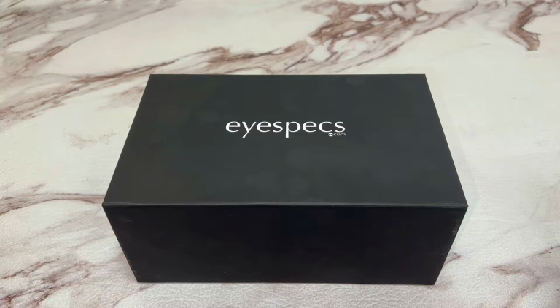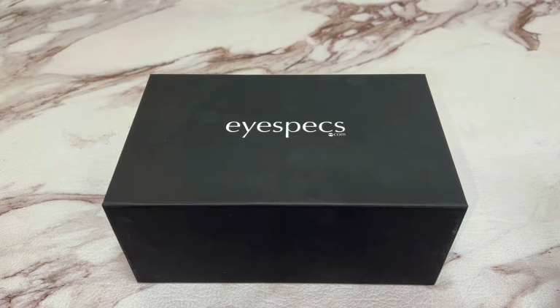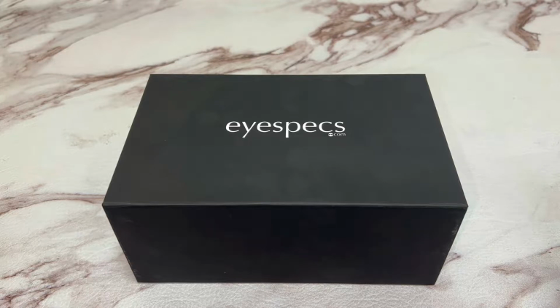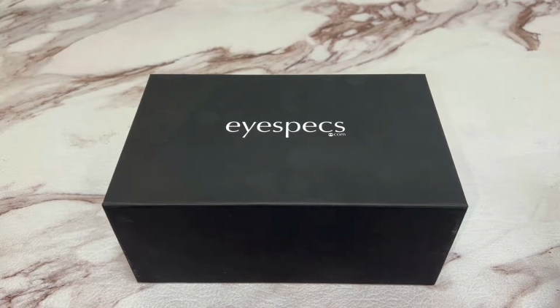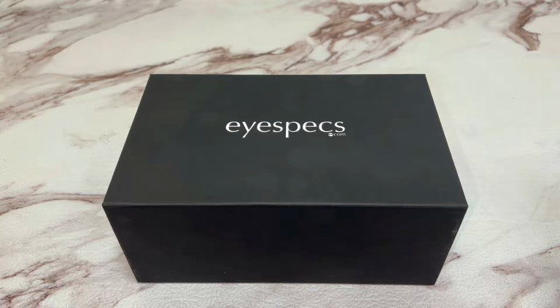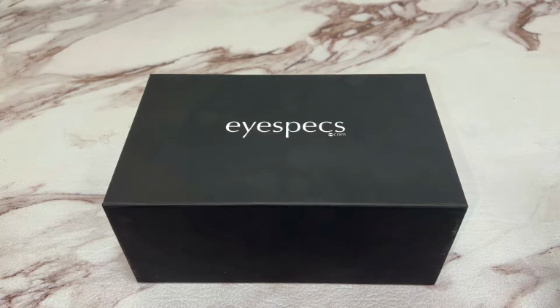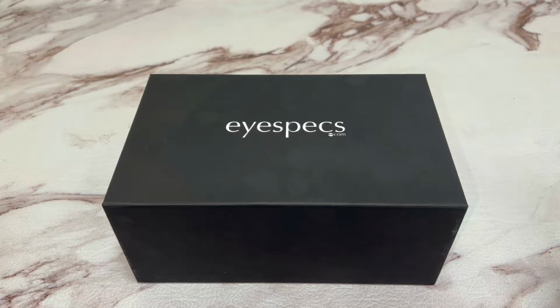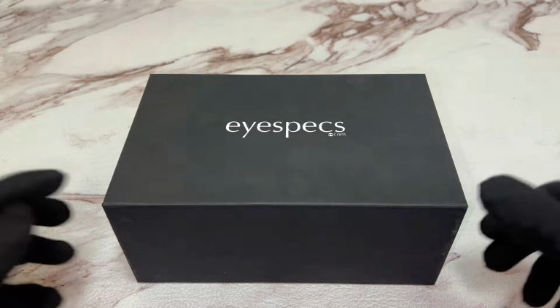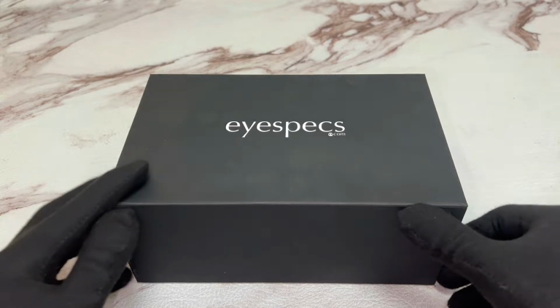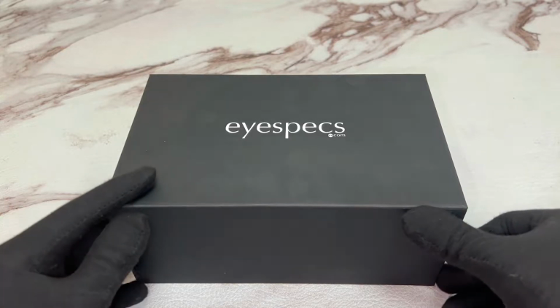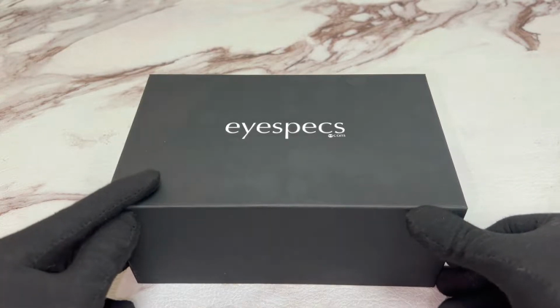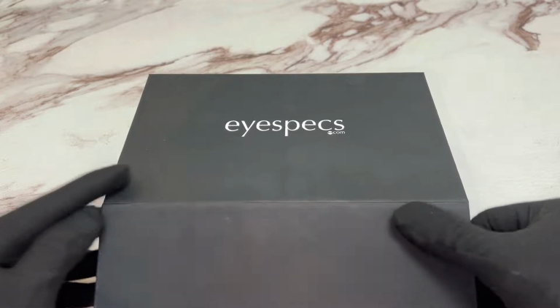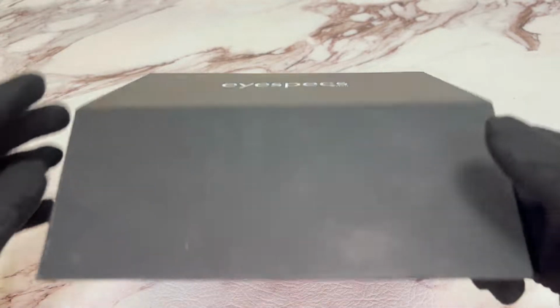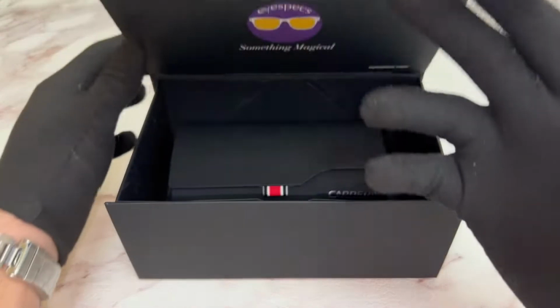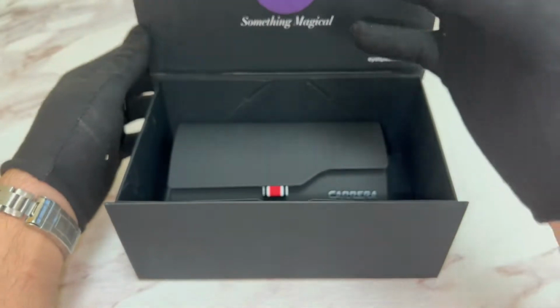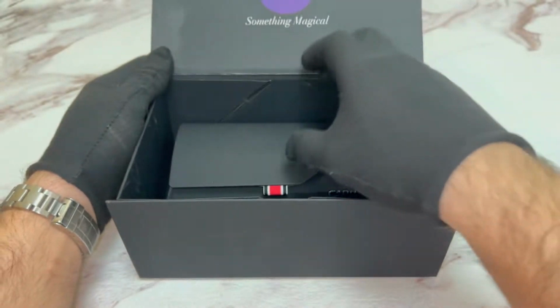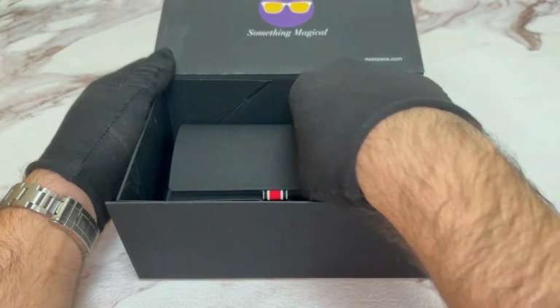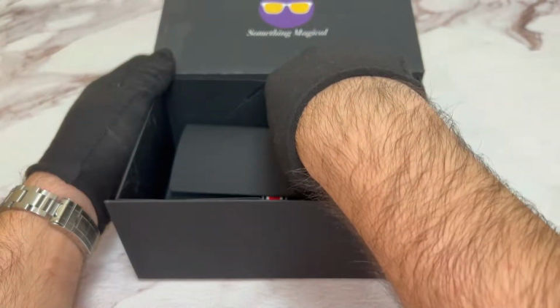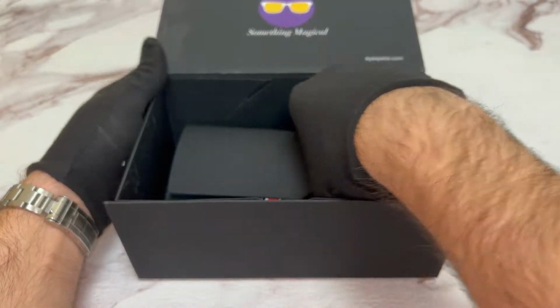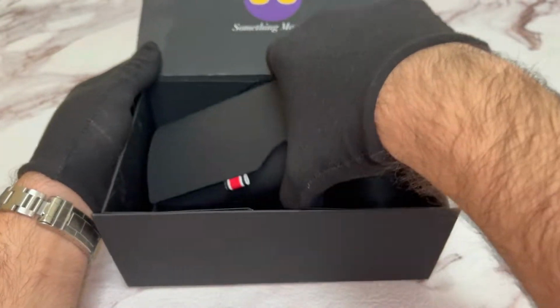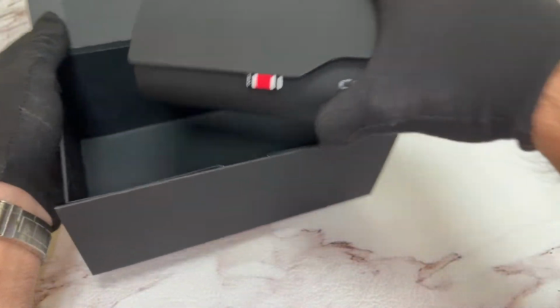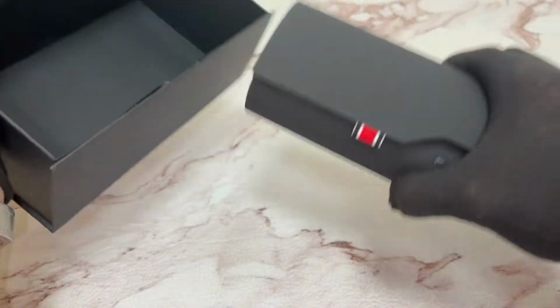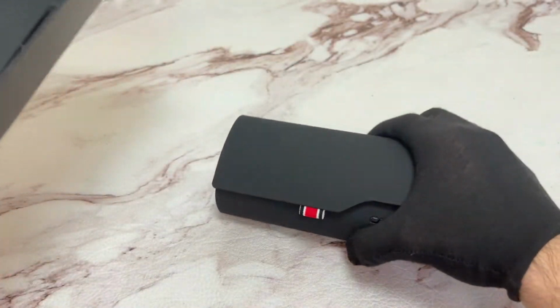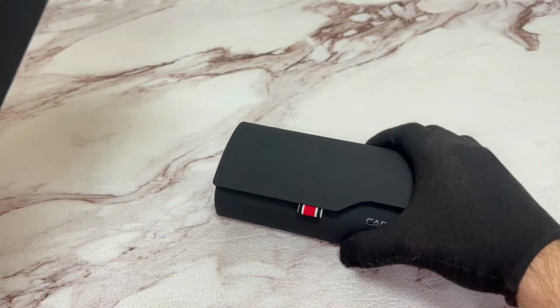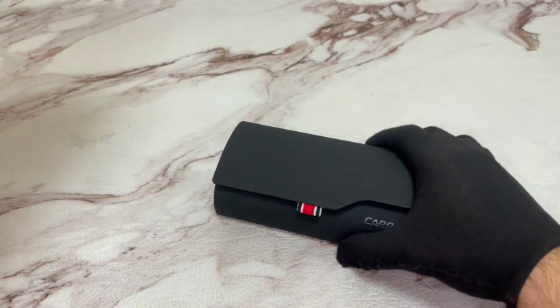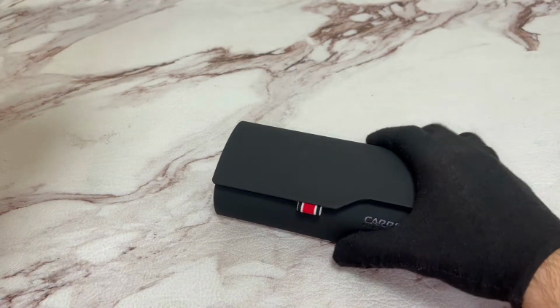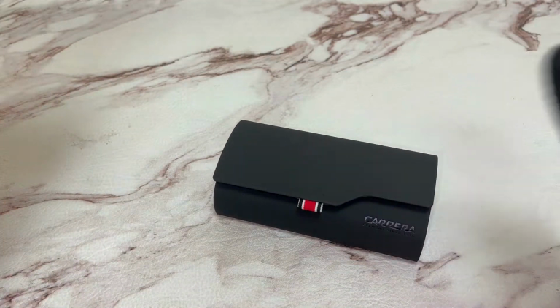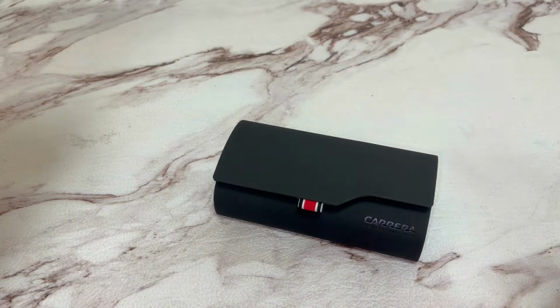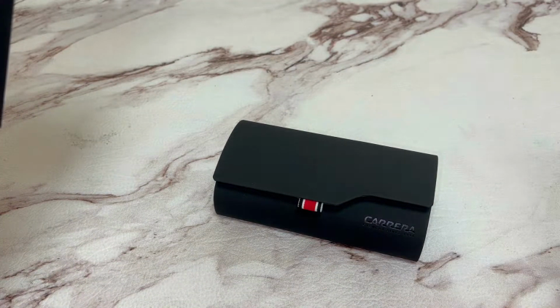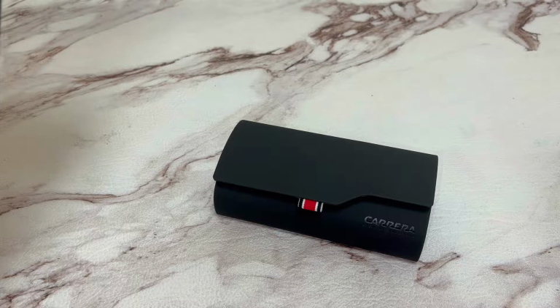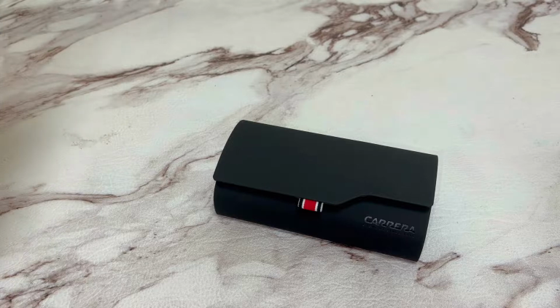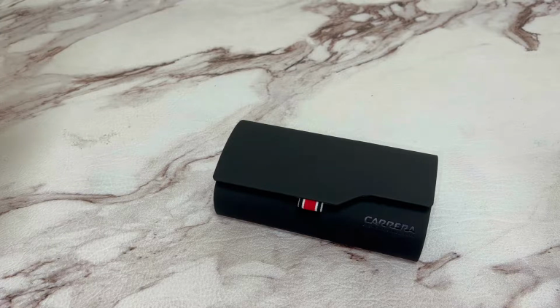Hi everyone, greetings from iSpecs.com. Today I'll be unboxing Carrera Hyperfit clip-on sunglasses, model KB75Z.